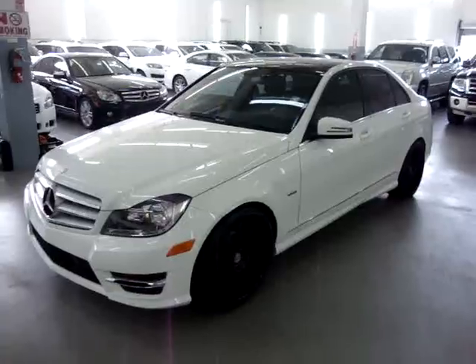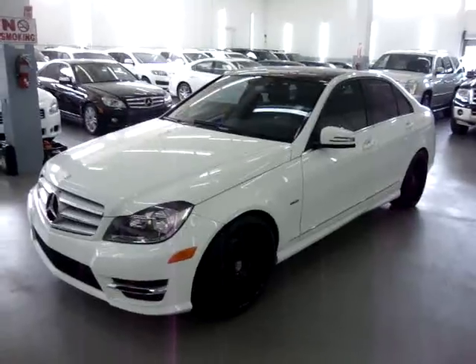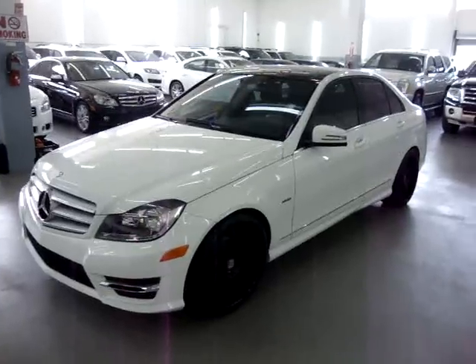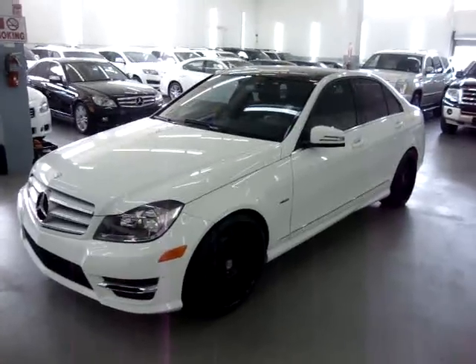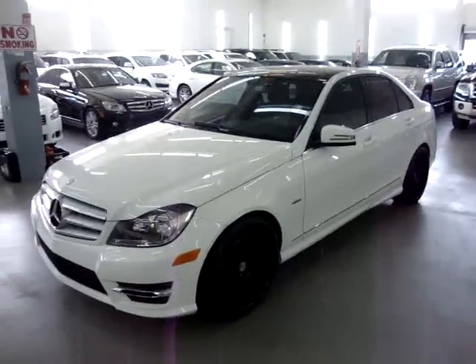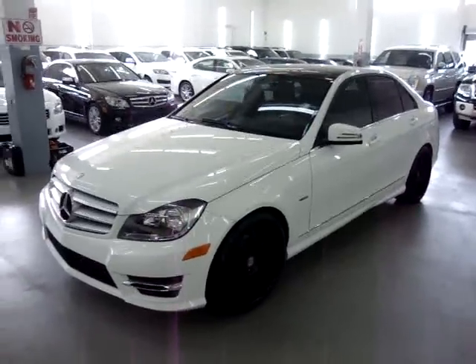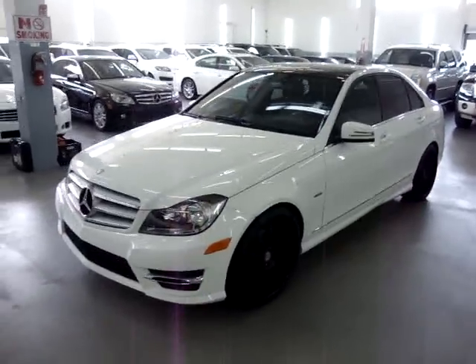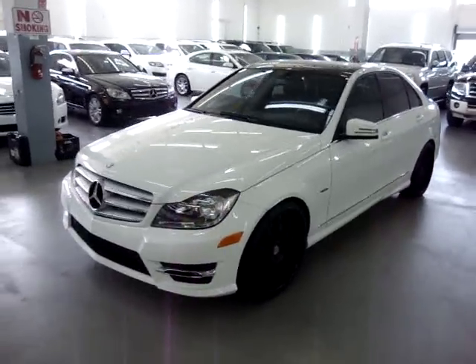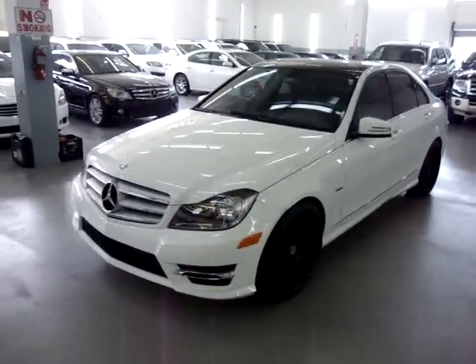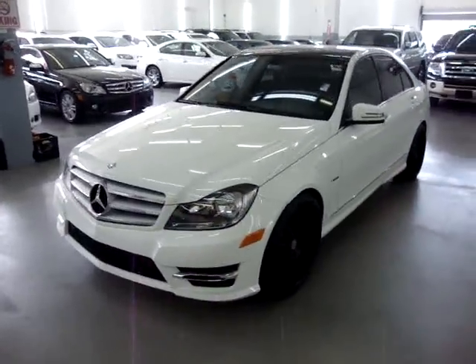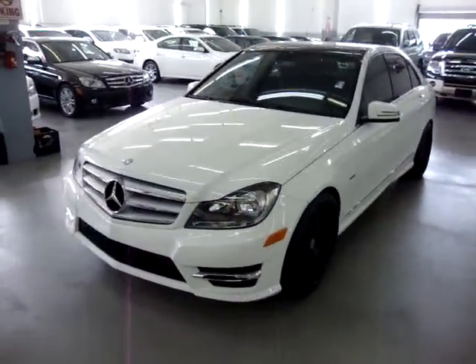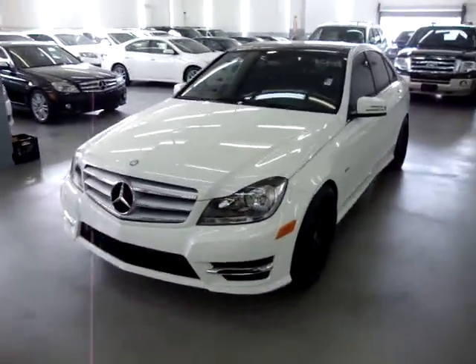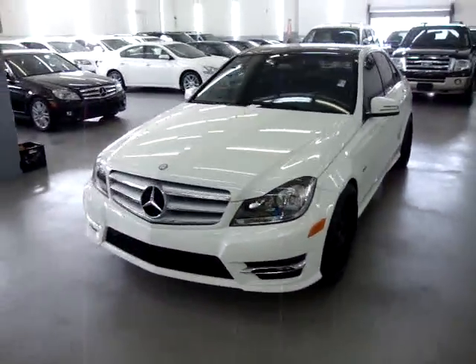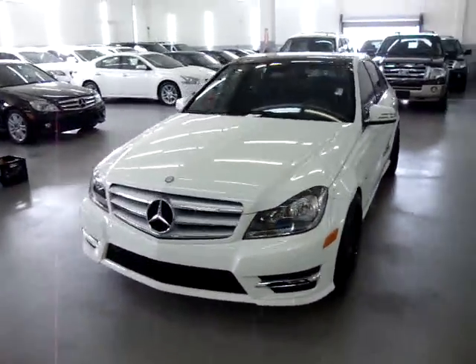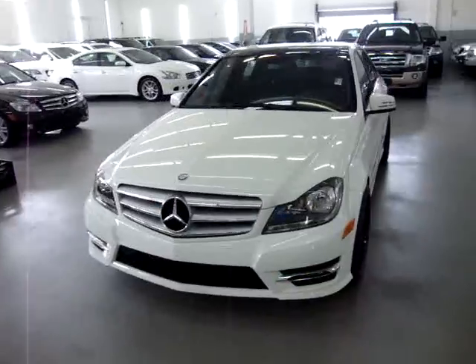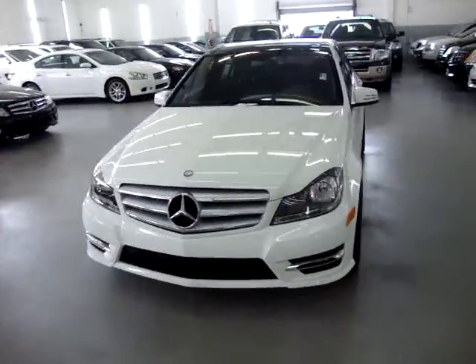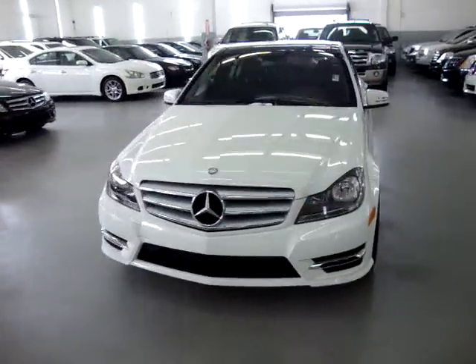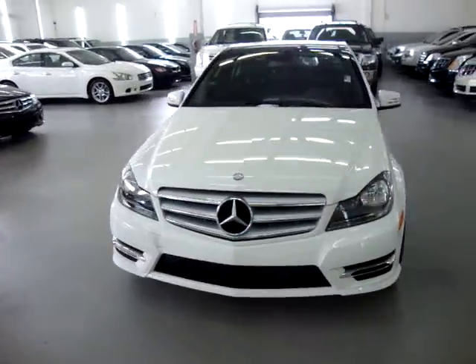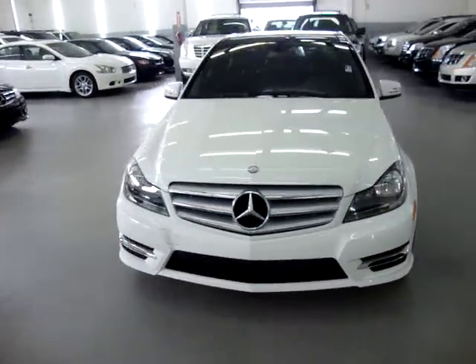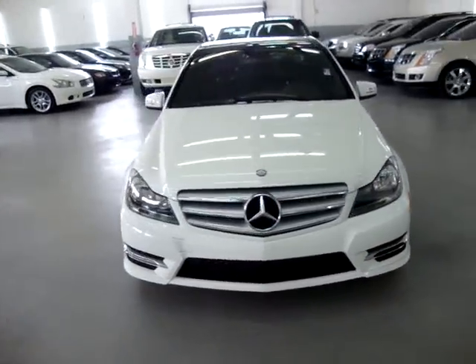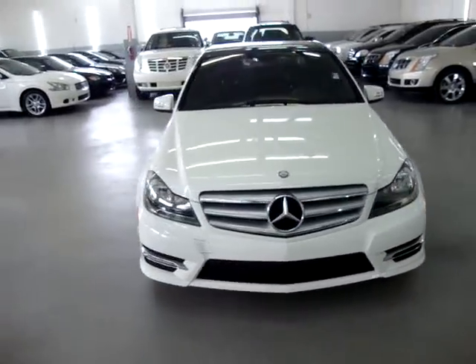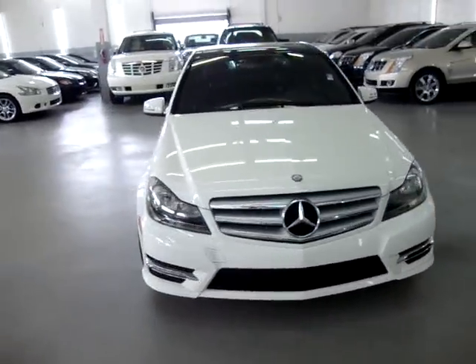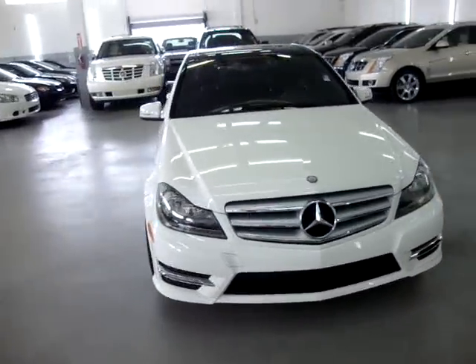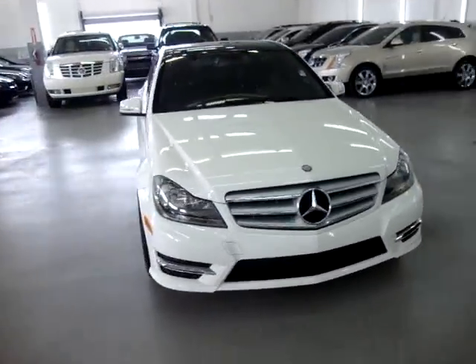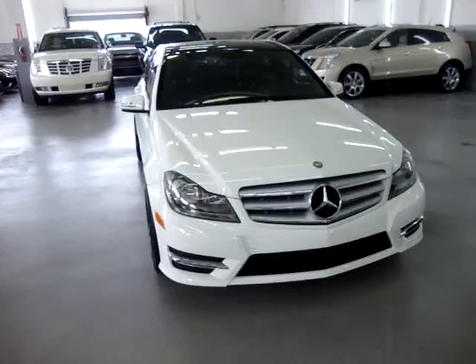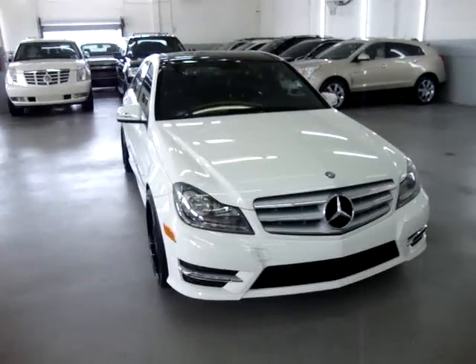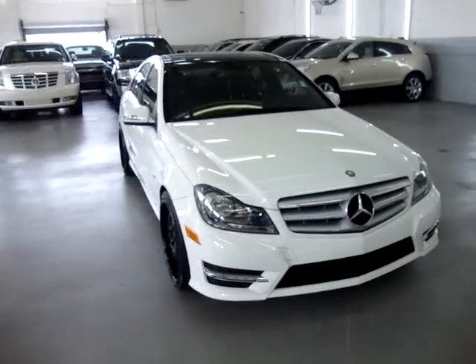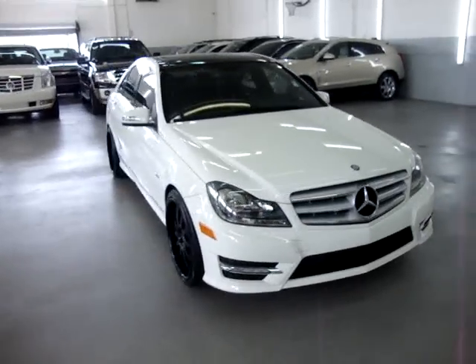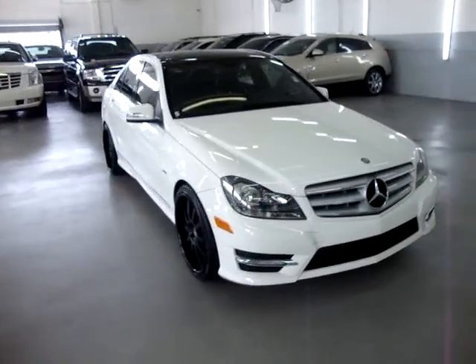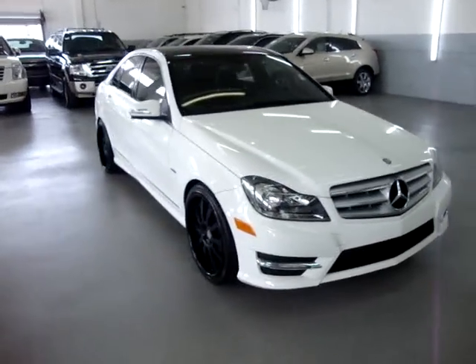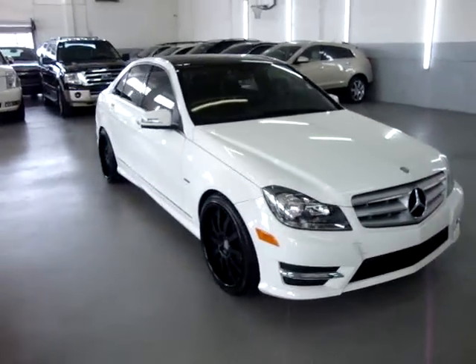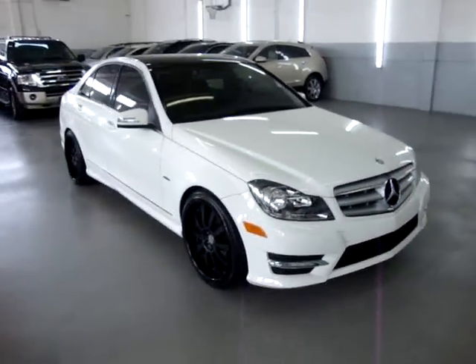Up for sale on Vehicle Max, we have a beautiful 2012 Mercedes C250, all pine wine on the outside with black leather interior, completely loaded up with factory navigation, factory backup camera, factory panoramic moonroof.